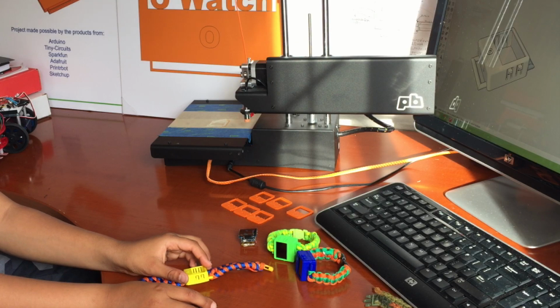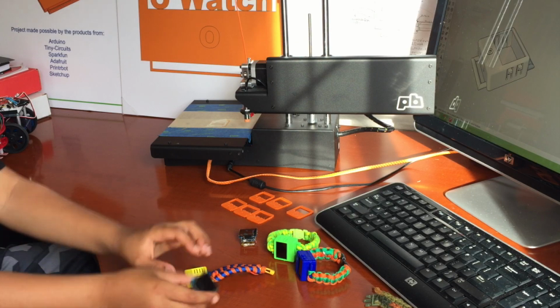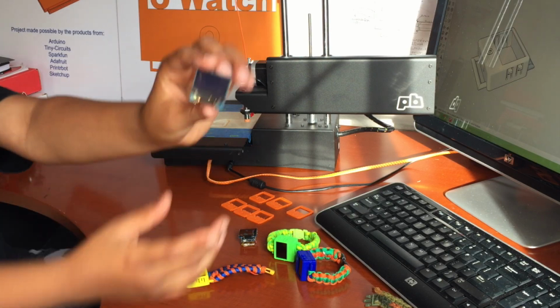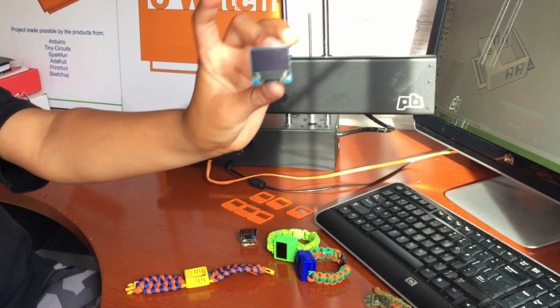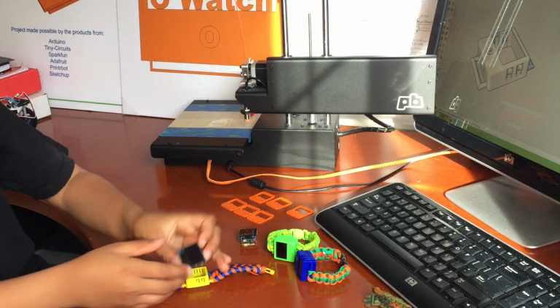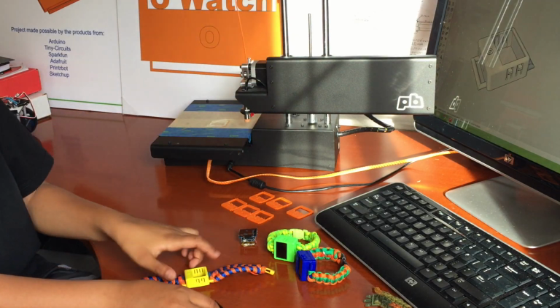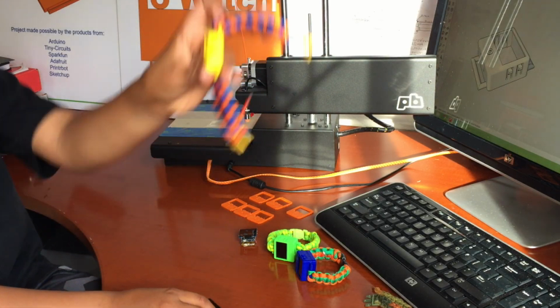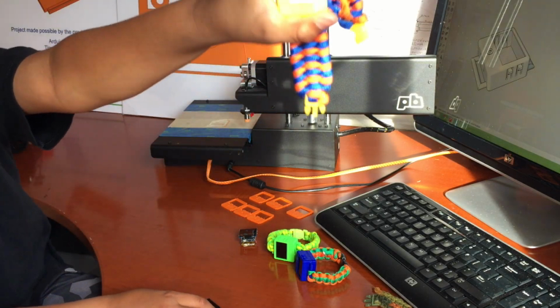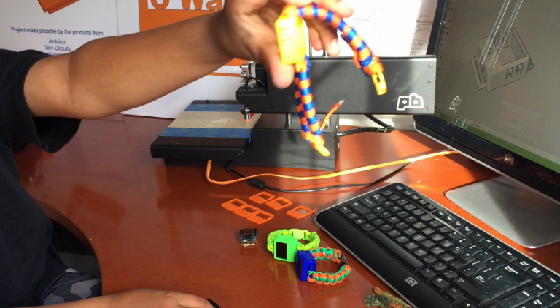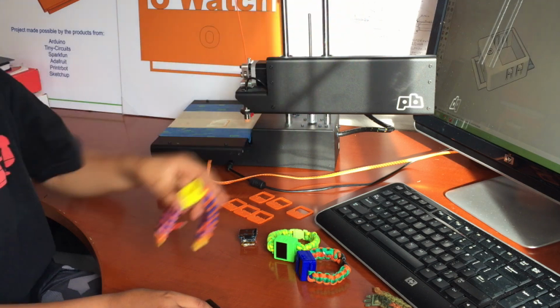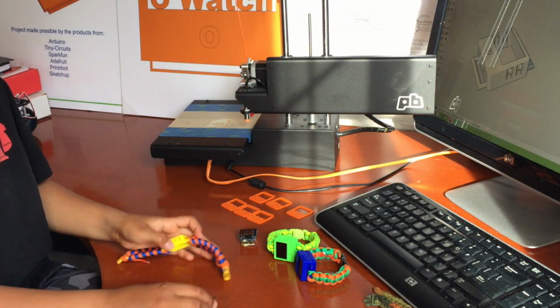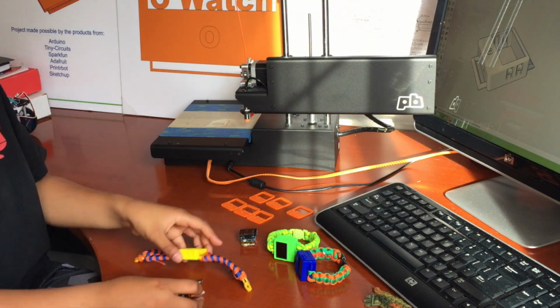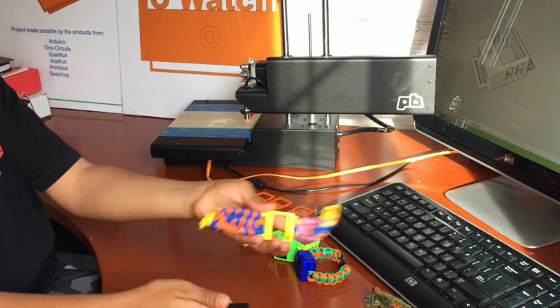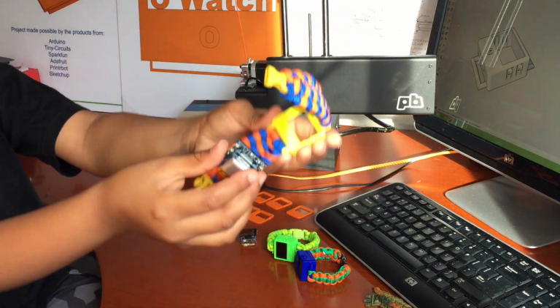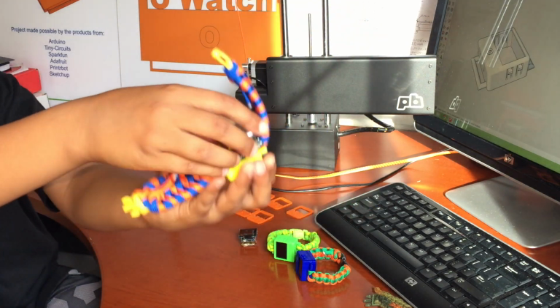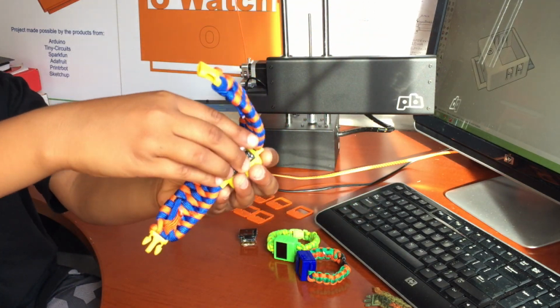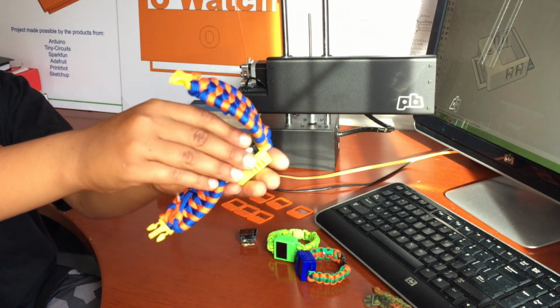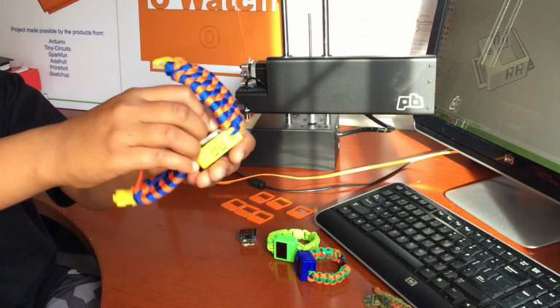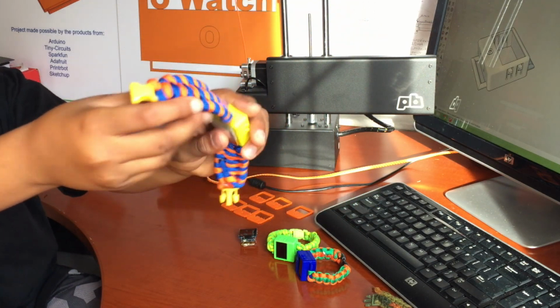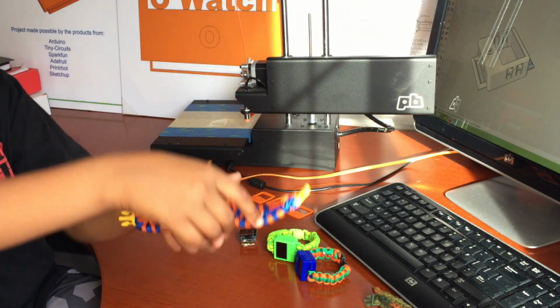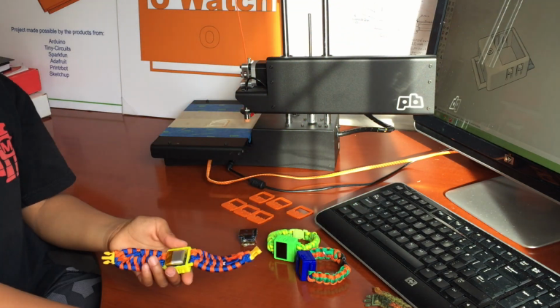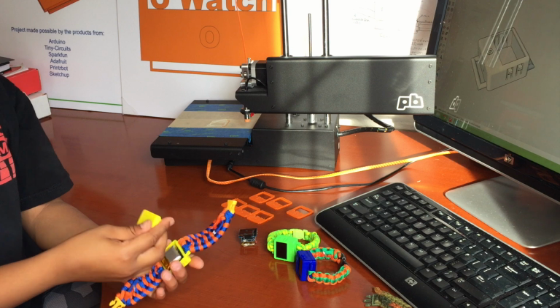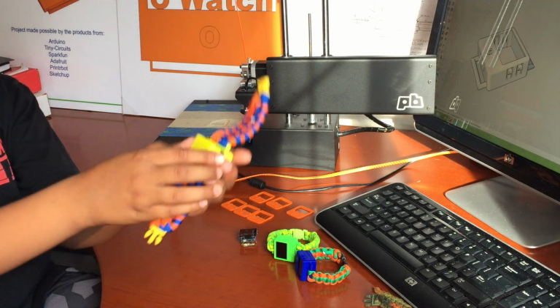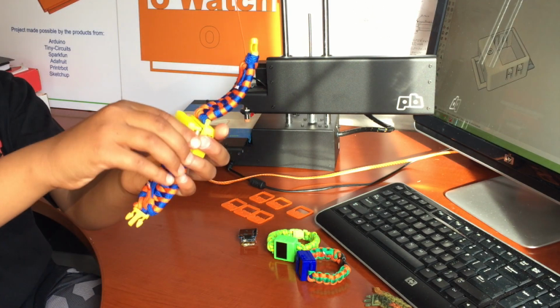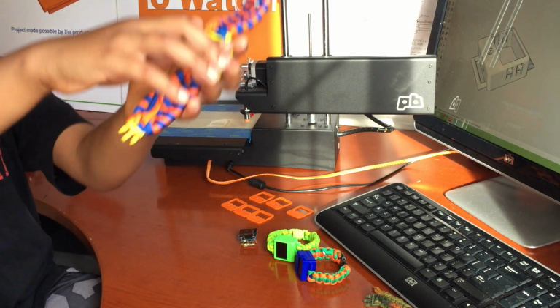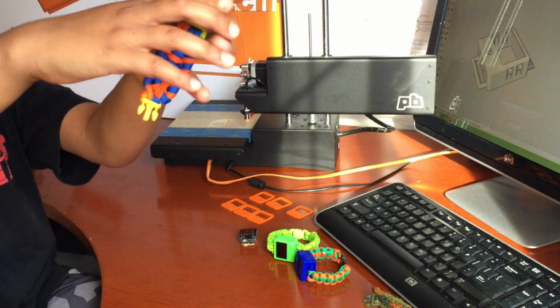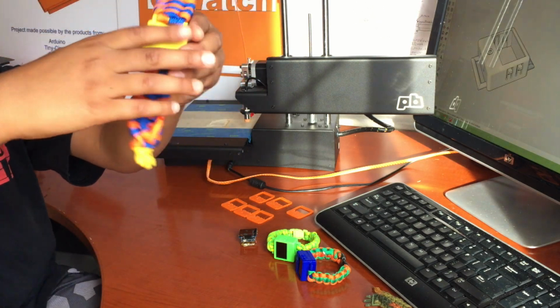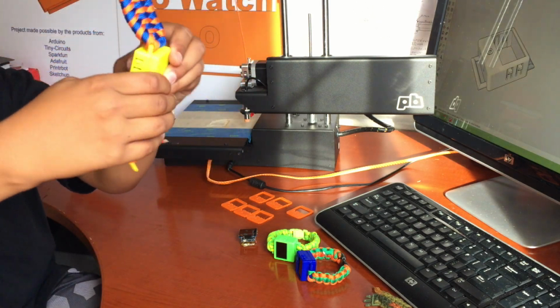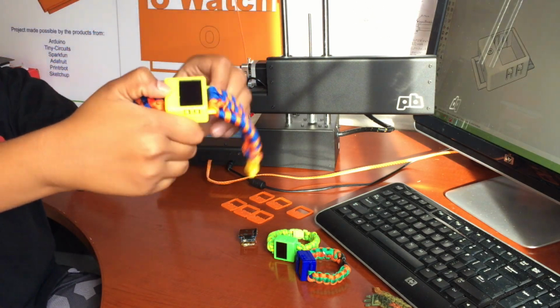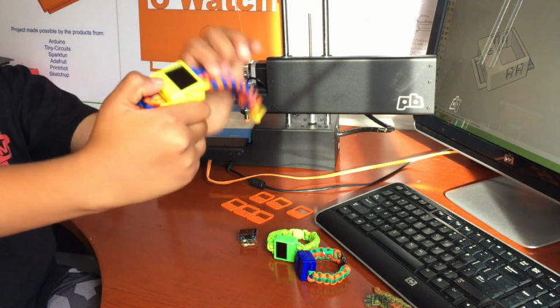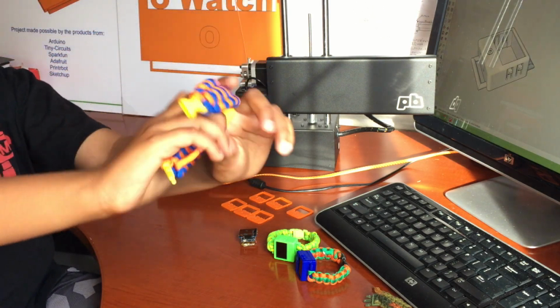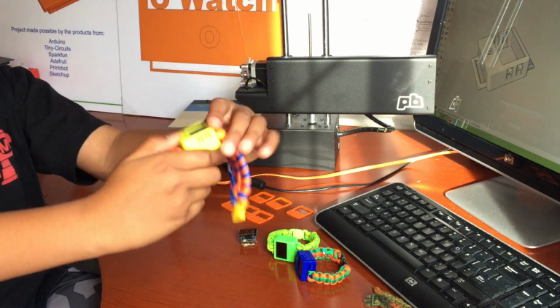The O-Watch is made using an Arduino compatible board made by our partner TinyCircuits. Arduino is an awesome platform for kids like me to get started with programming.